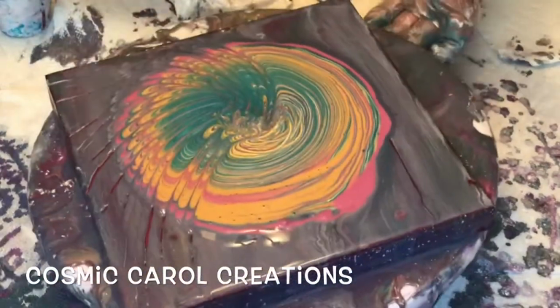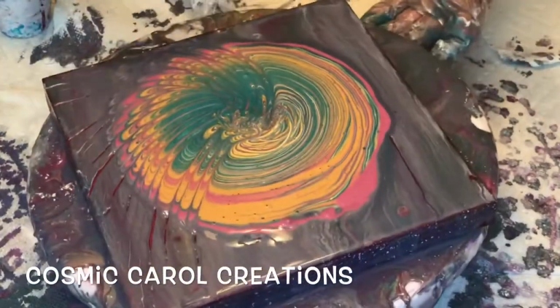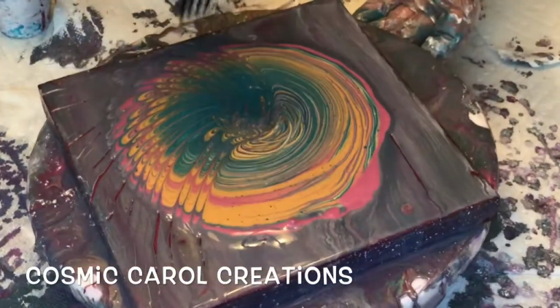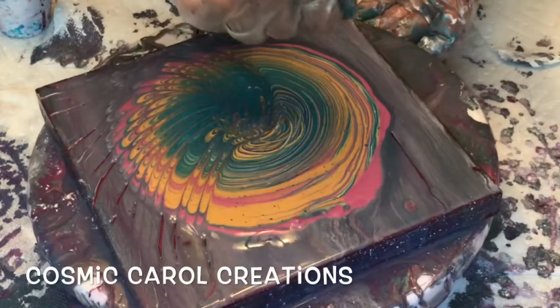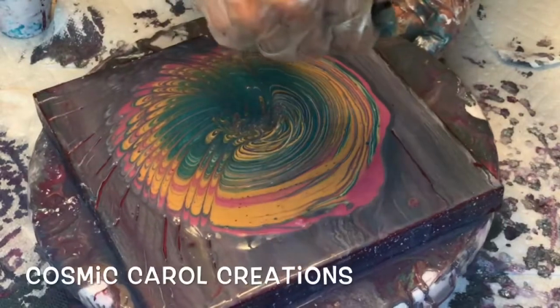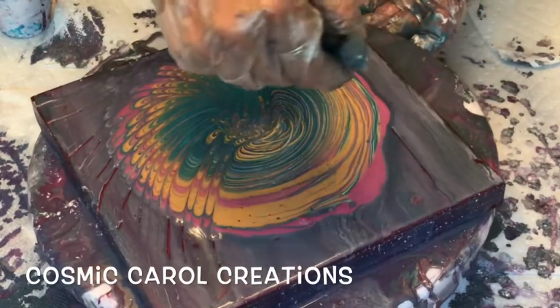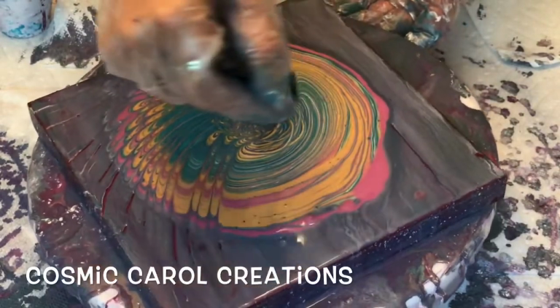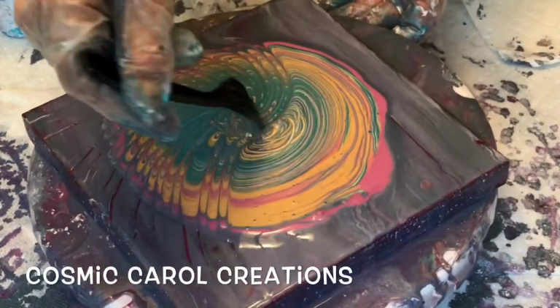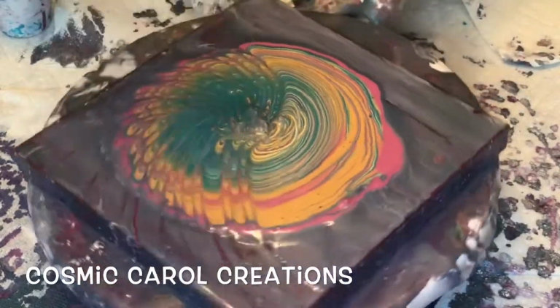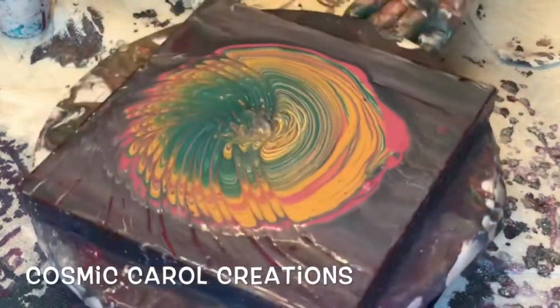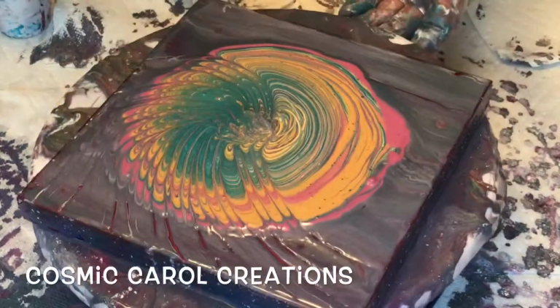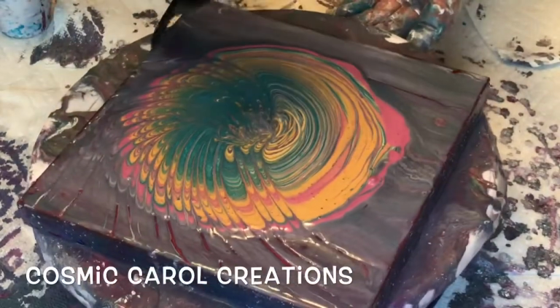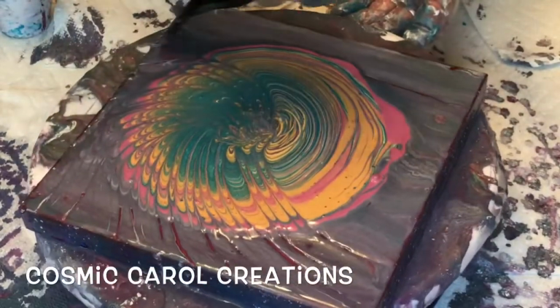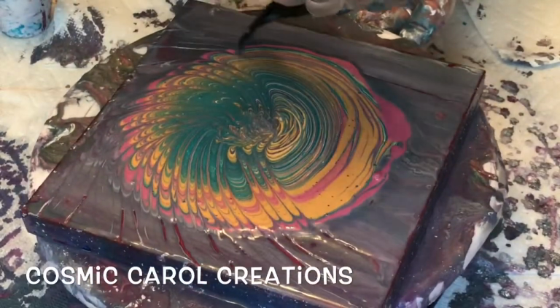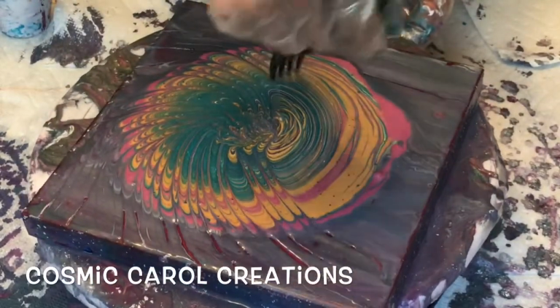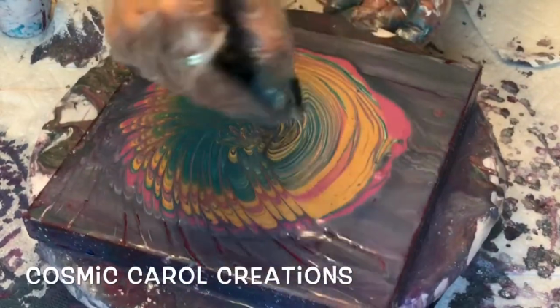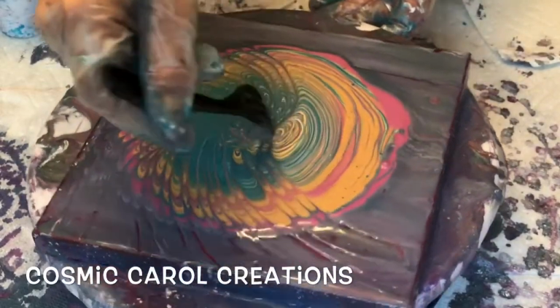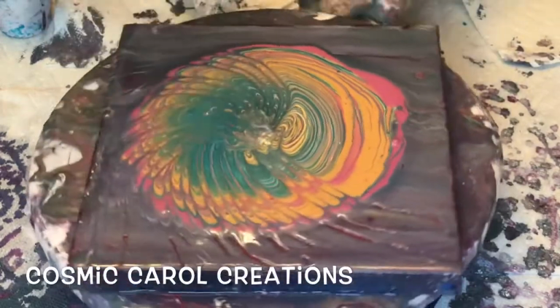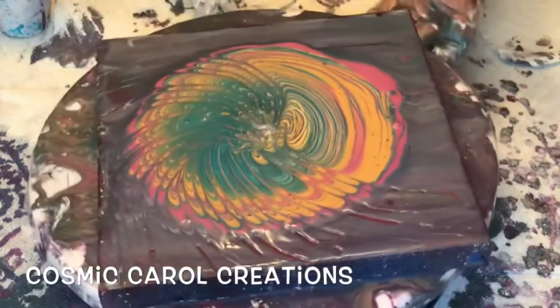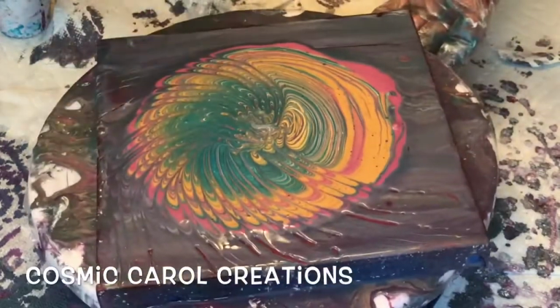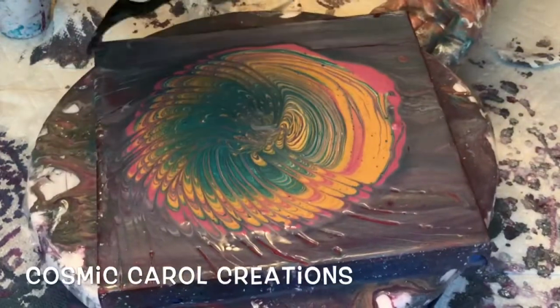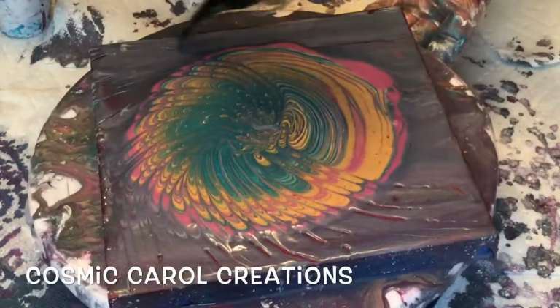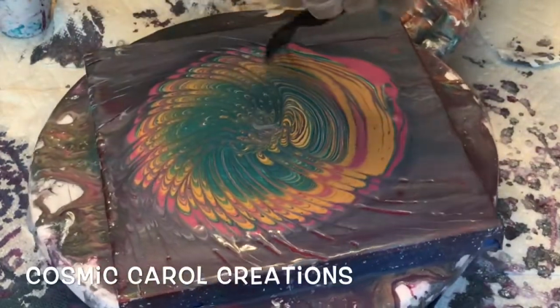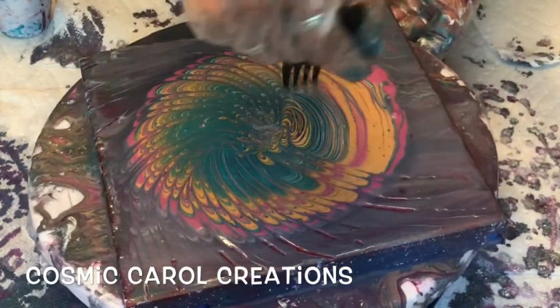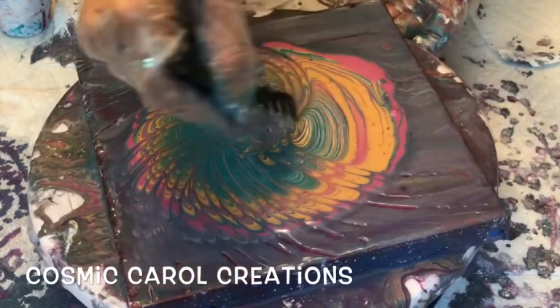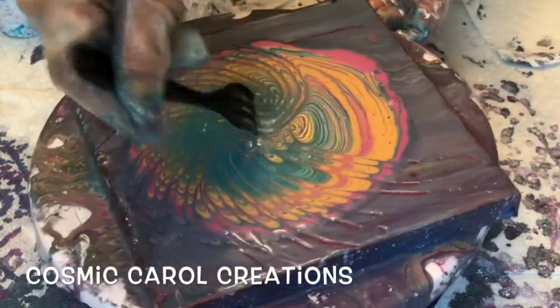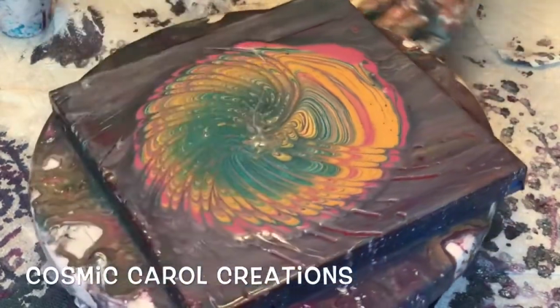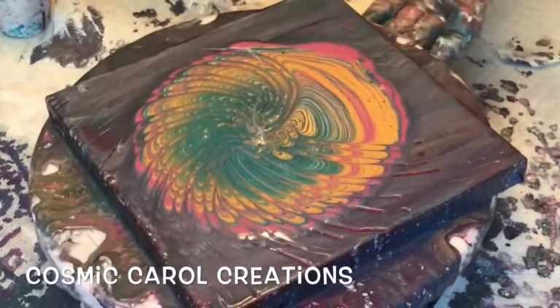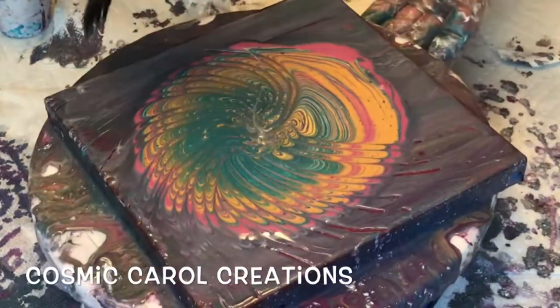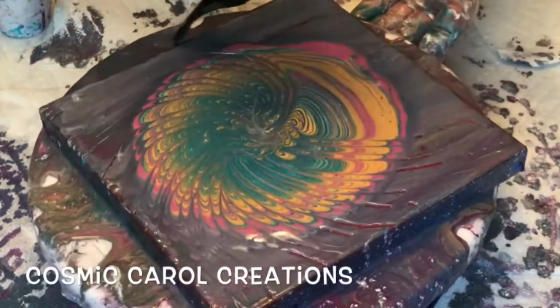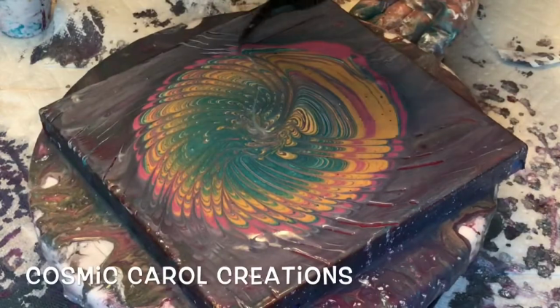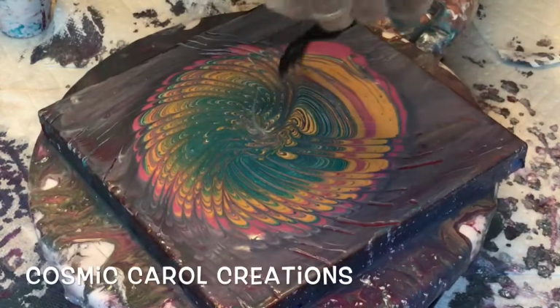The colors are just gorgeous now. And when you see the dried results at the end, you'll see what I mean with all the shimmer and sparkle.